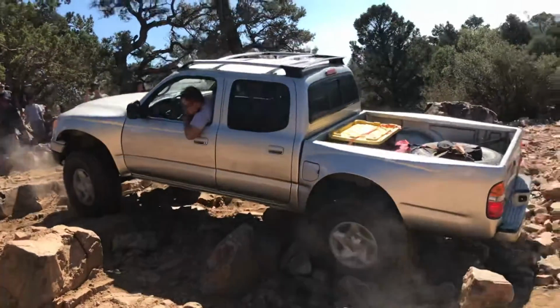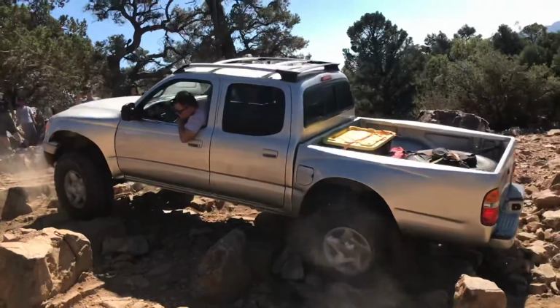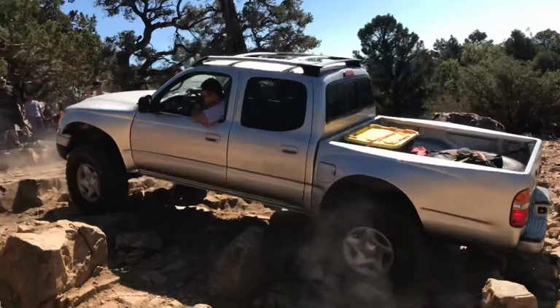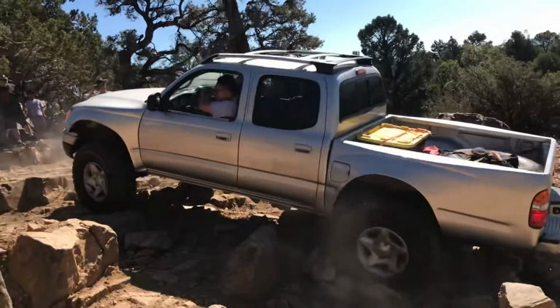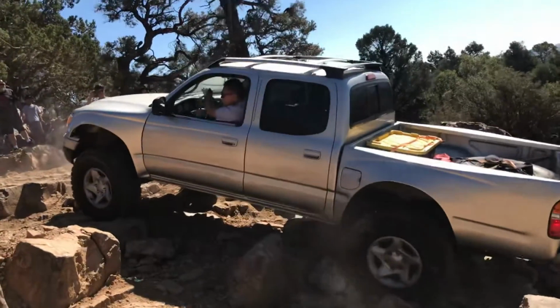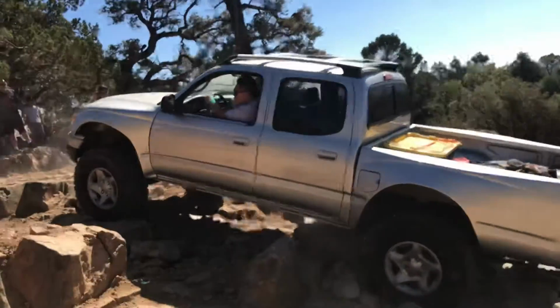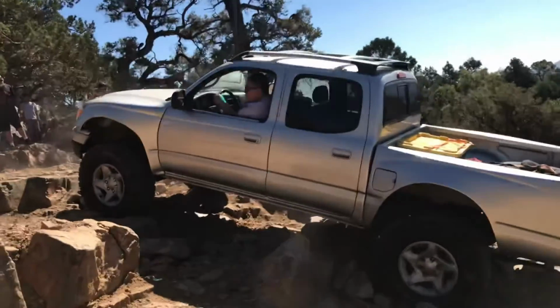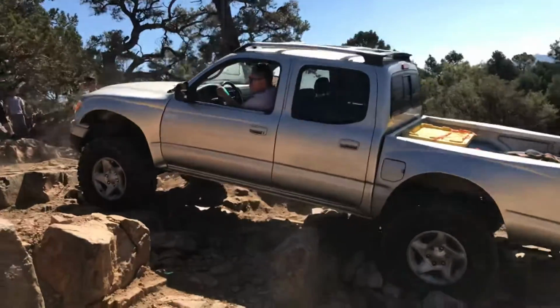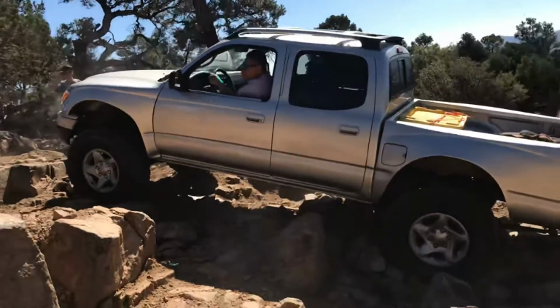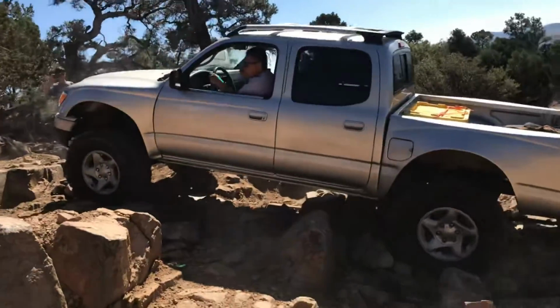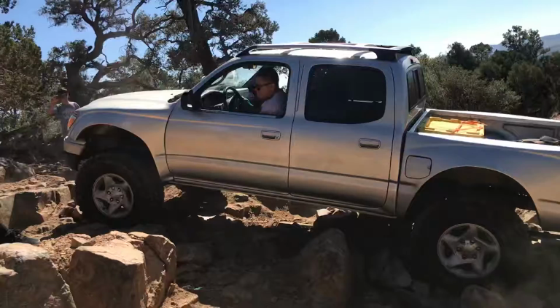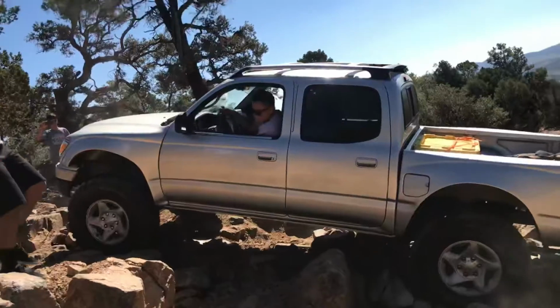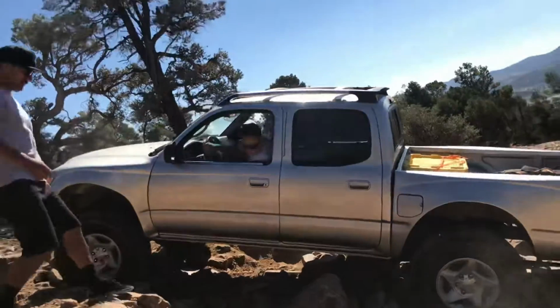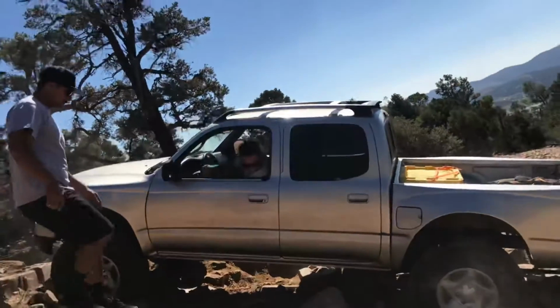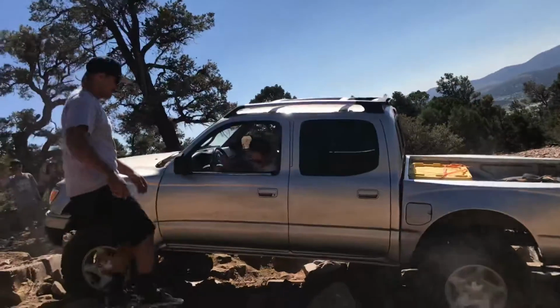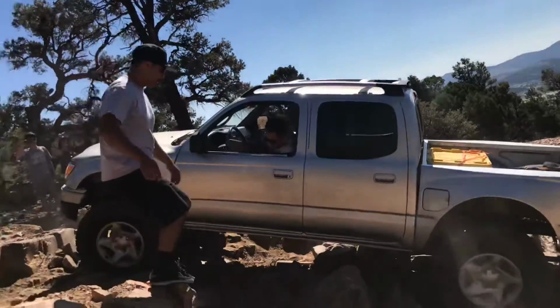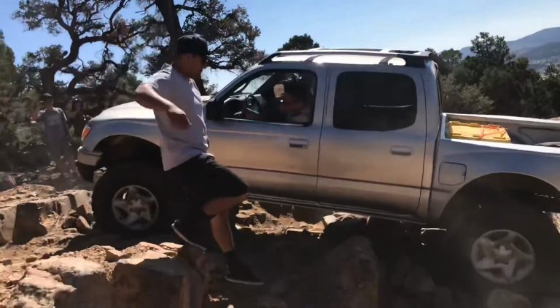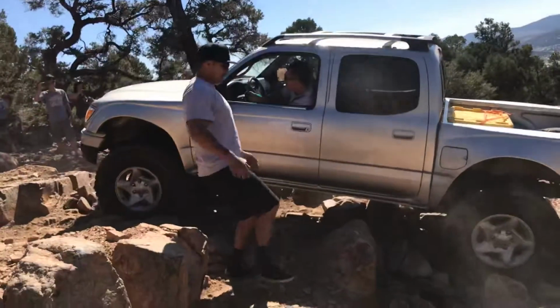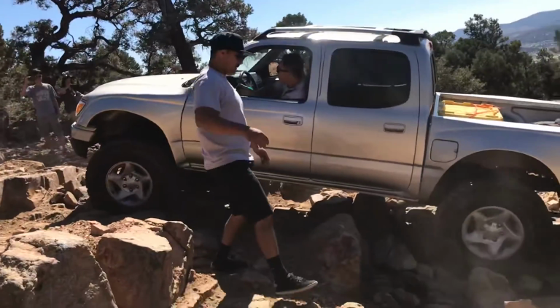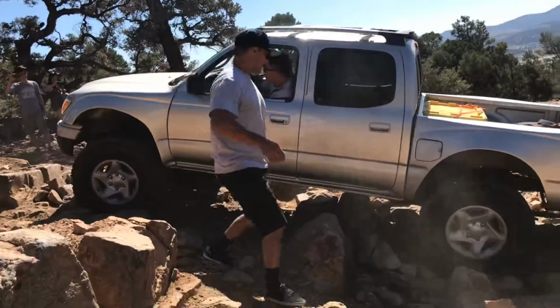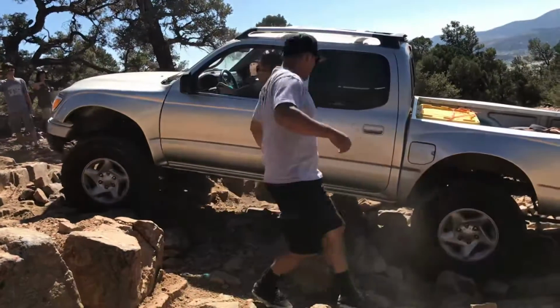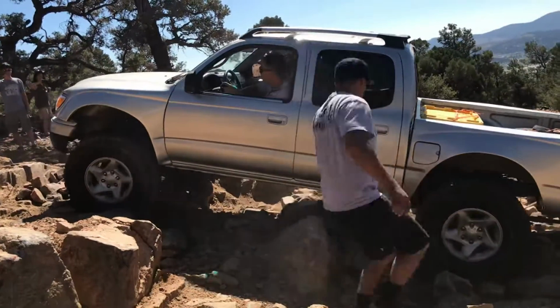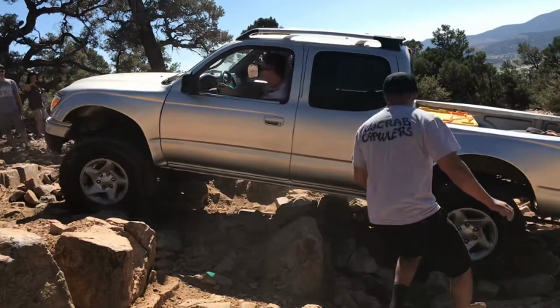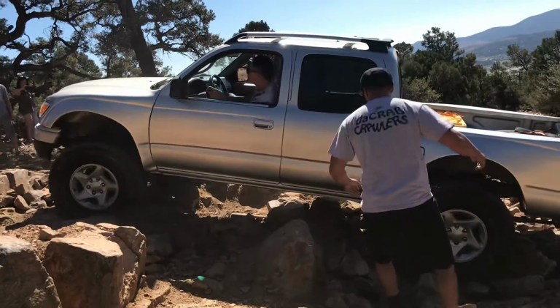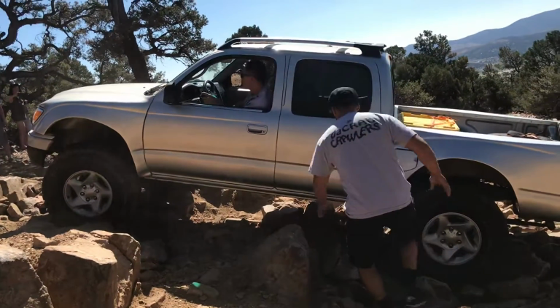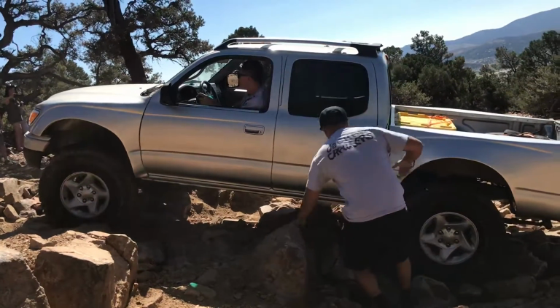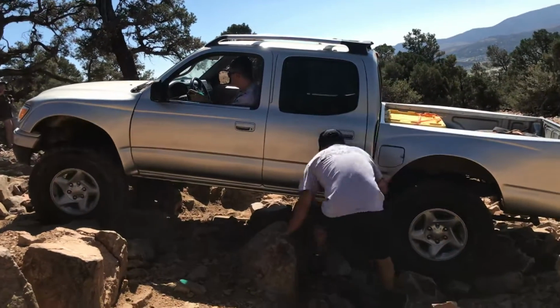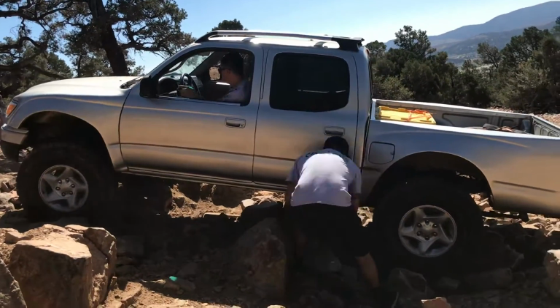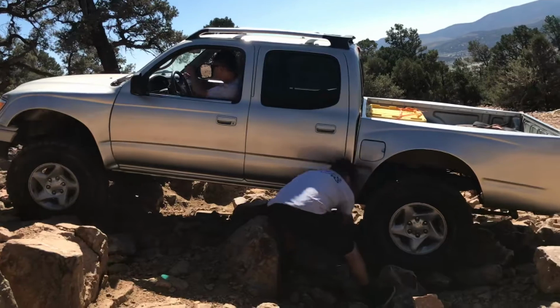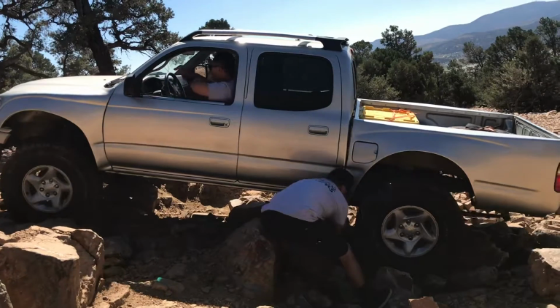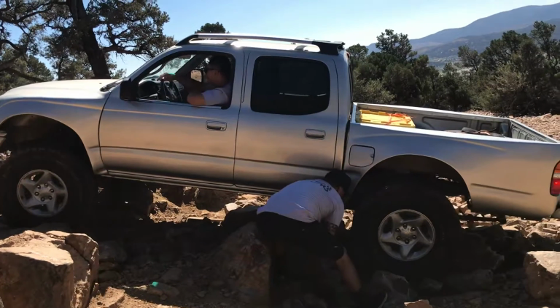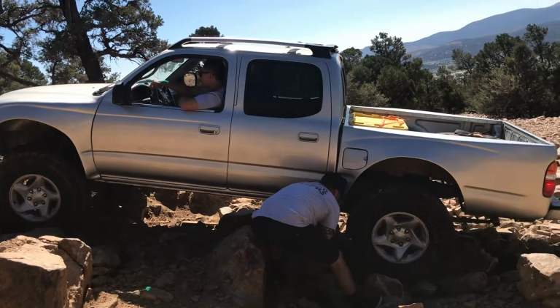You got to back up, back up a little bit. Yeah, and I'll throw another rock in there. Come straight, honey. Get at it. Throw it up. I'm going to push that rock — hold up. I'm going to push that rock, don't go yet.